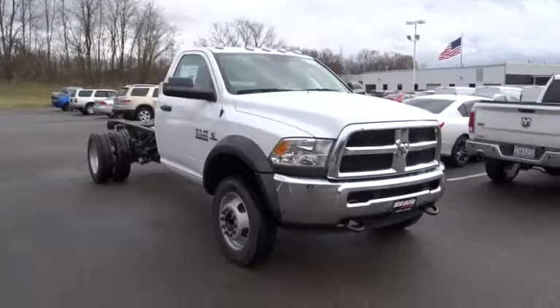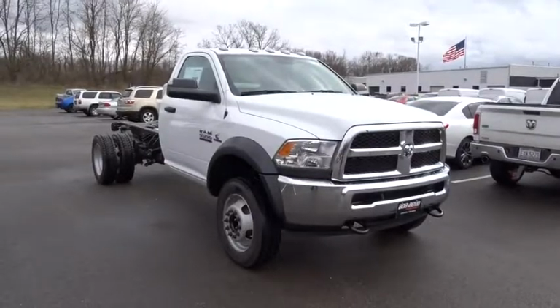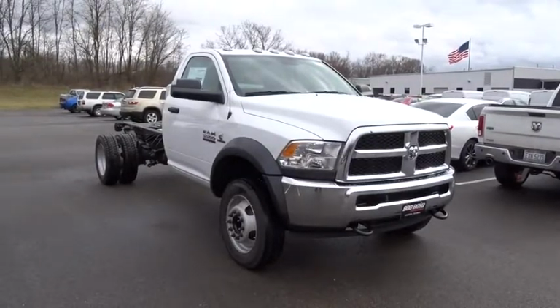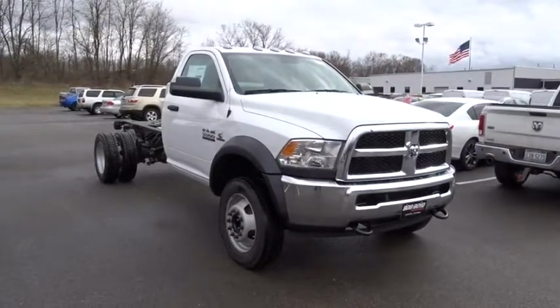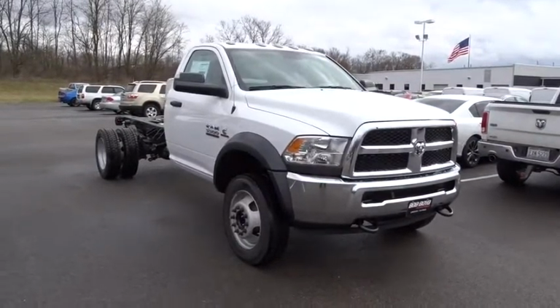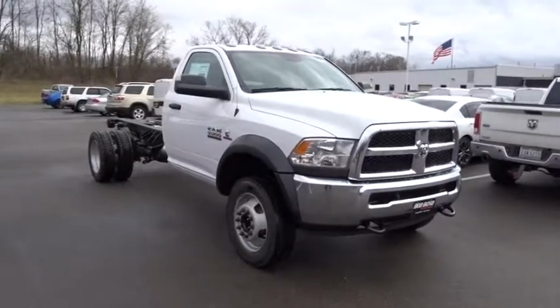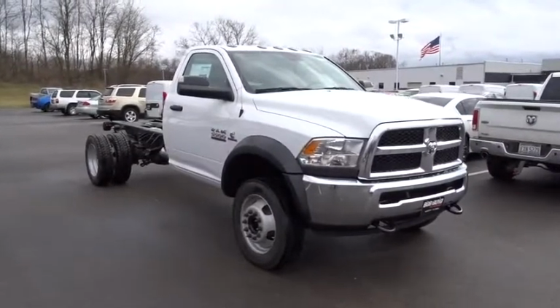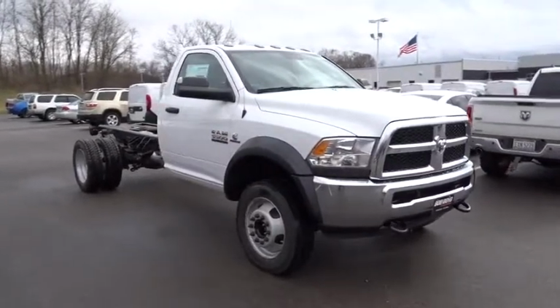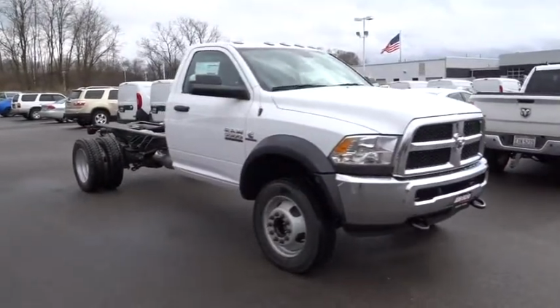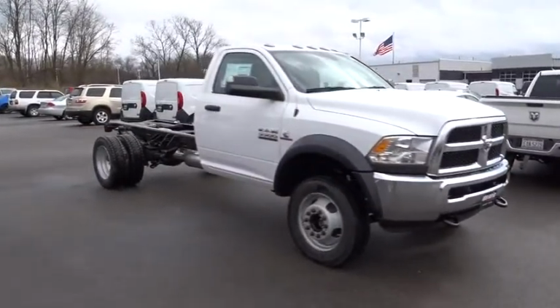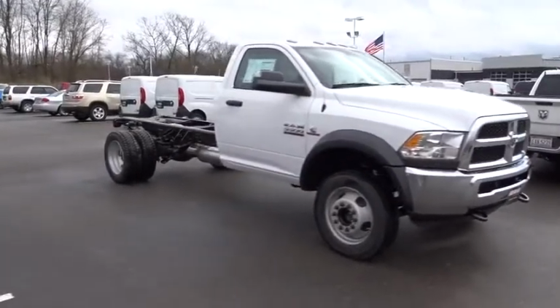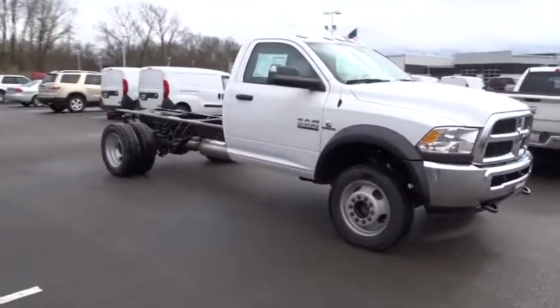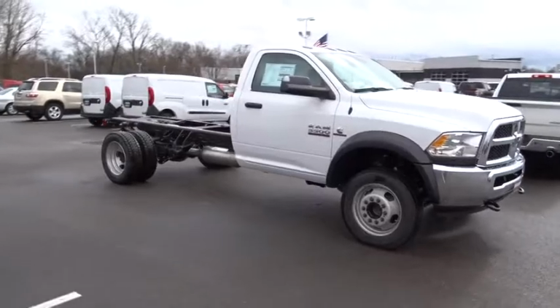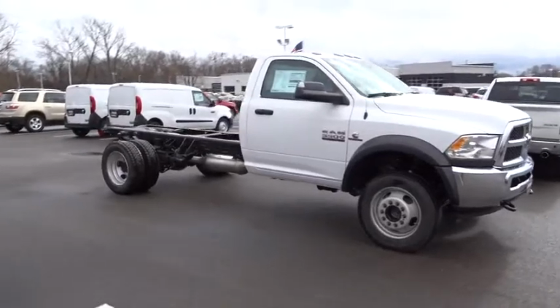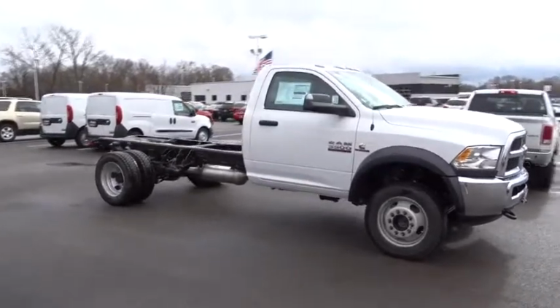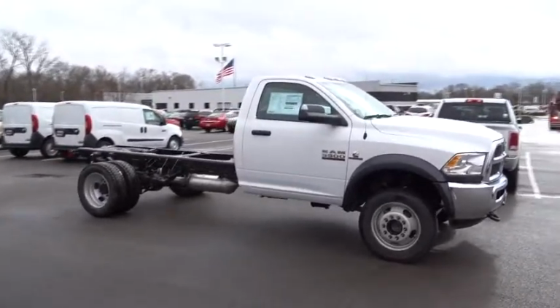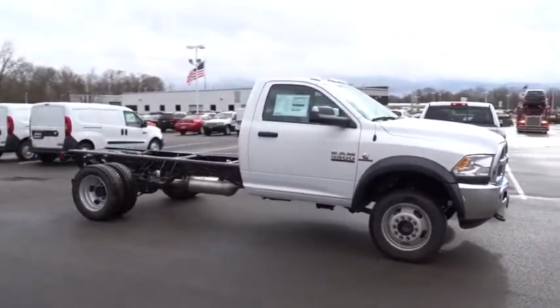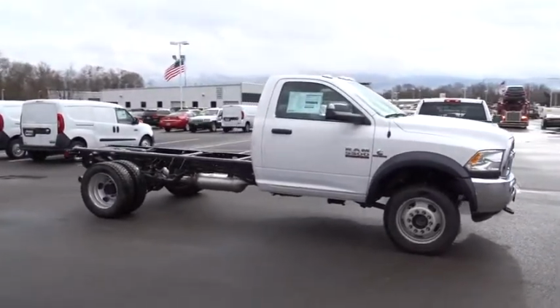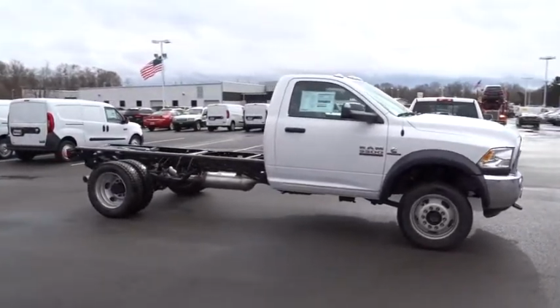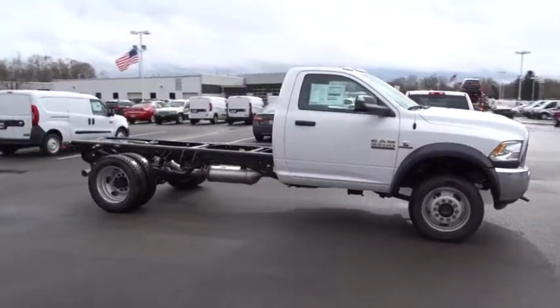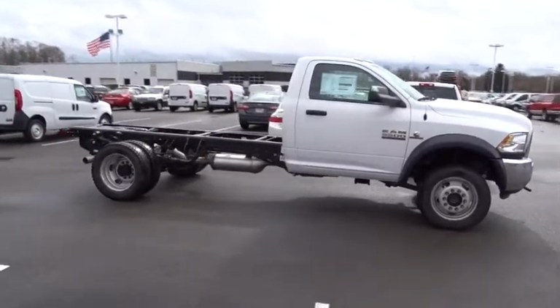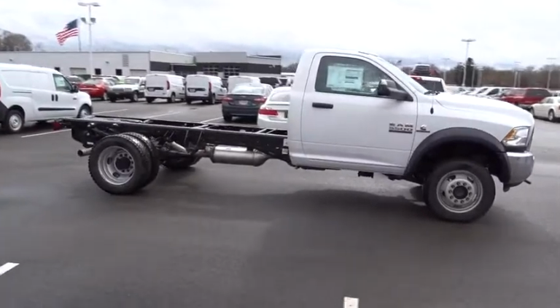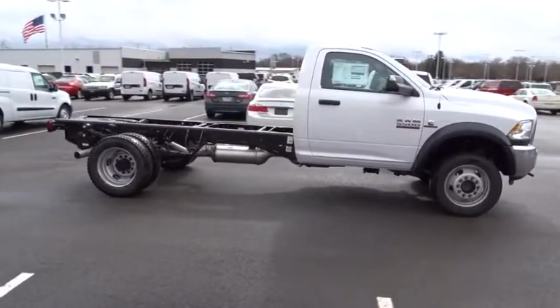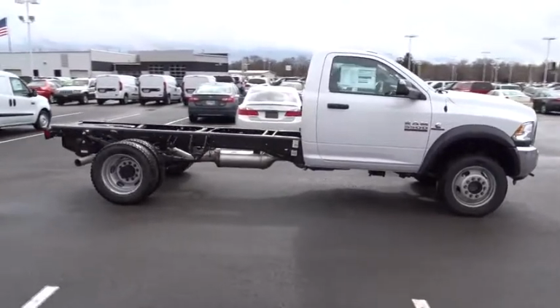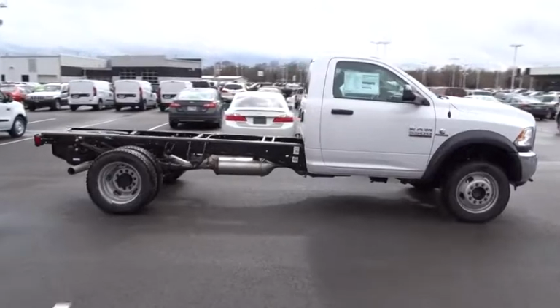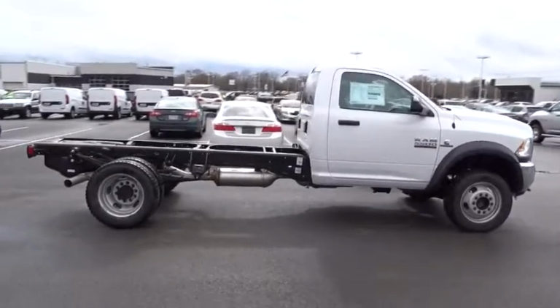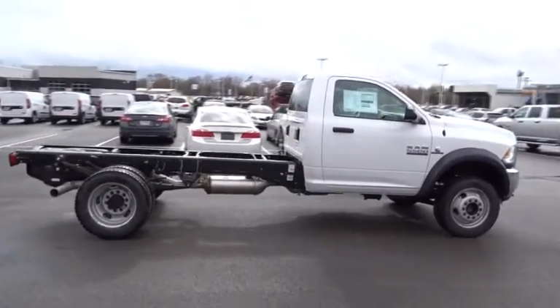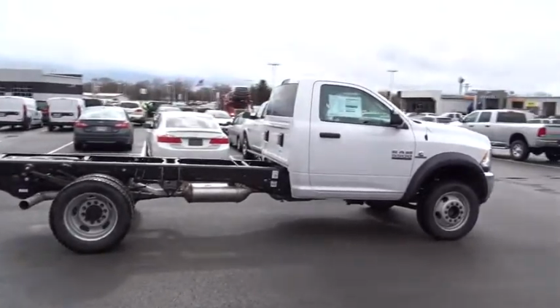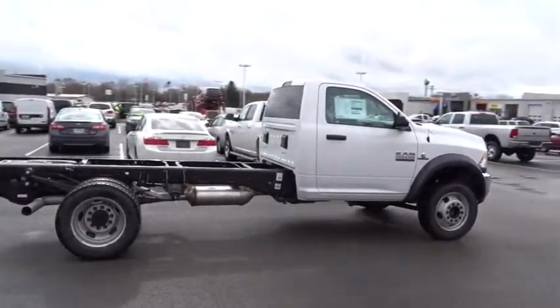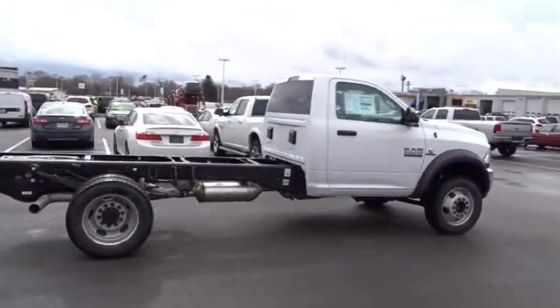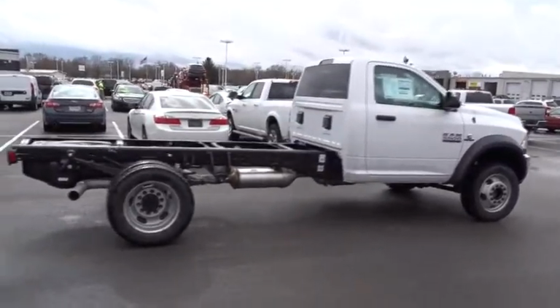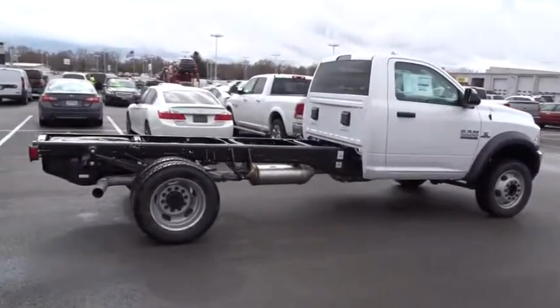The 2017 Ram 5500. Dodge Ram 5500 is a solid option for truck buyers in need of hauling capacity and serious towing. With names like Hemi and Cummins under the hood, there is plenty of muscle to back it up.